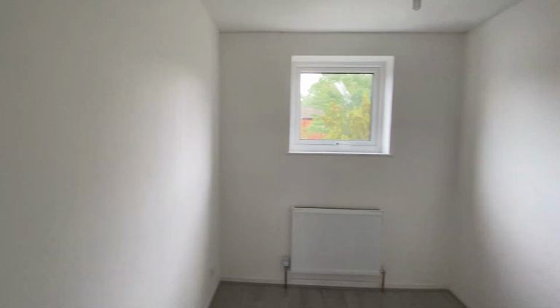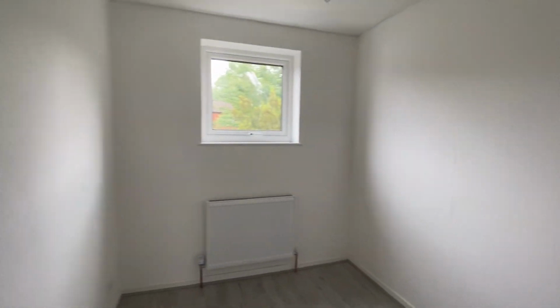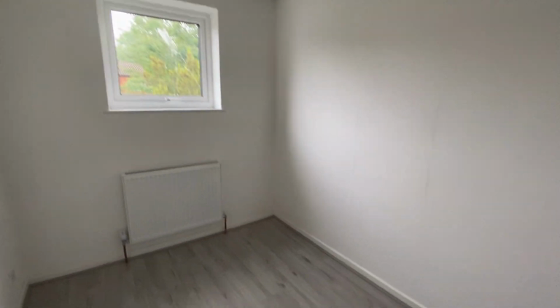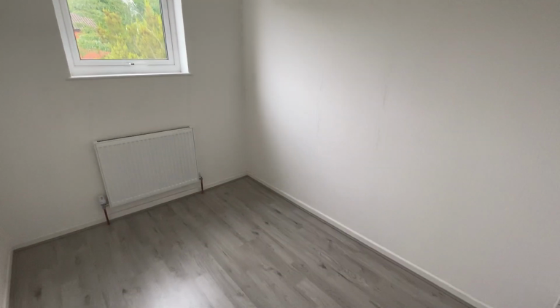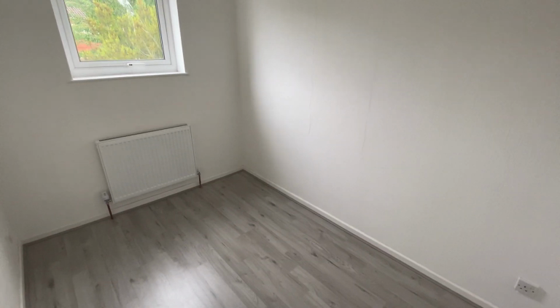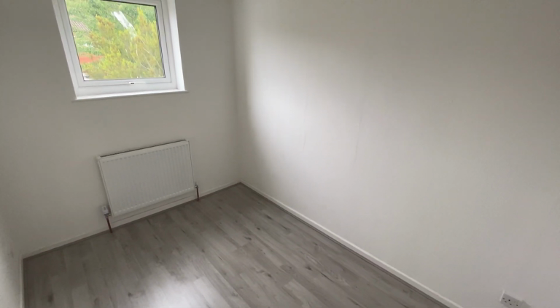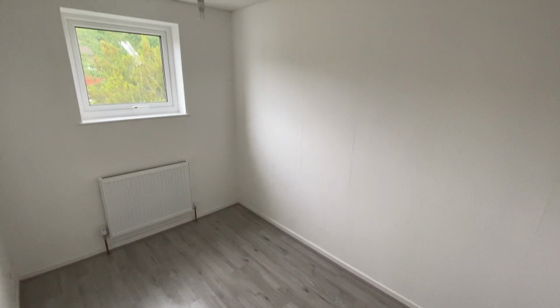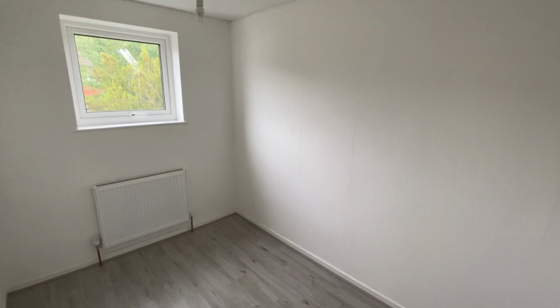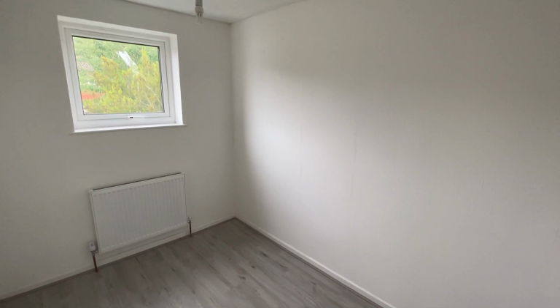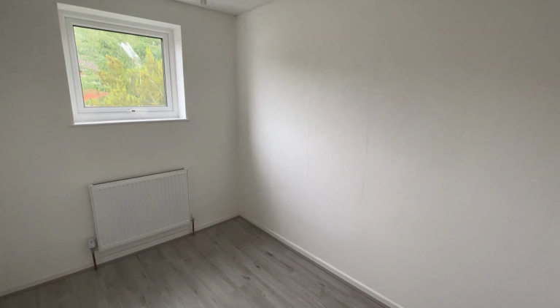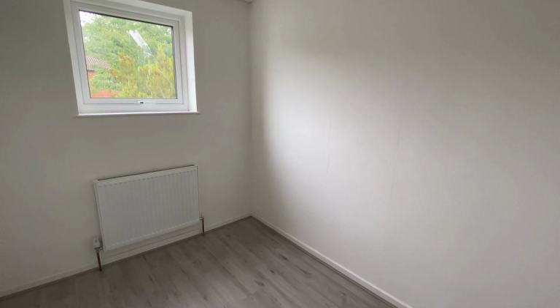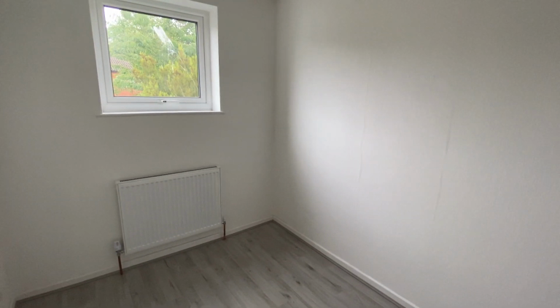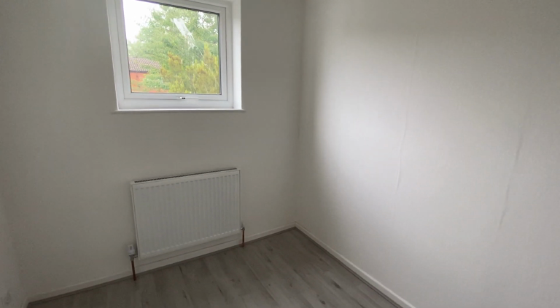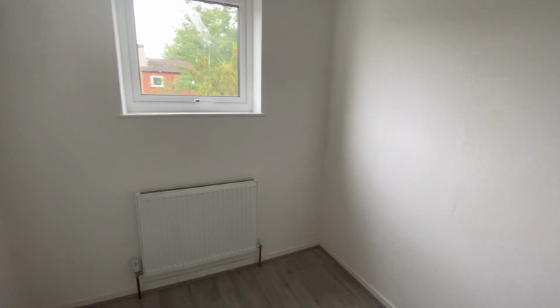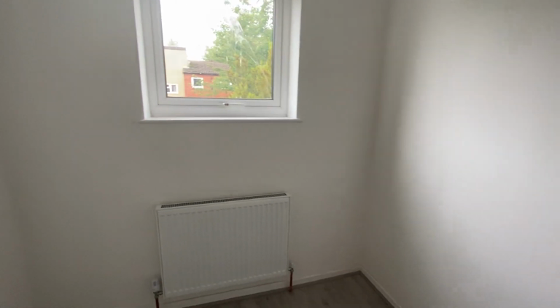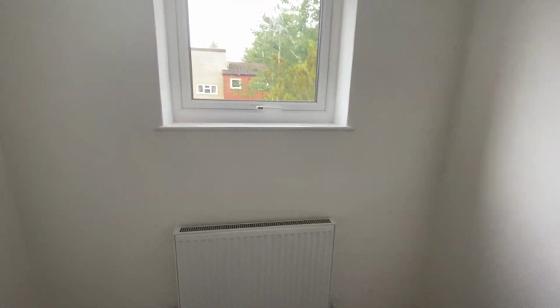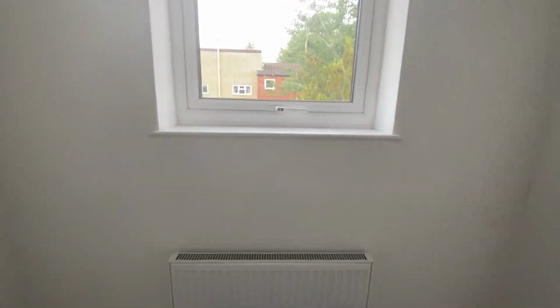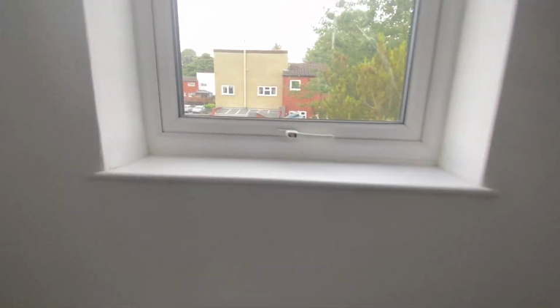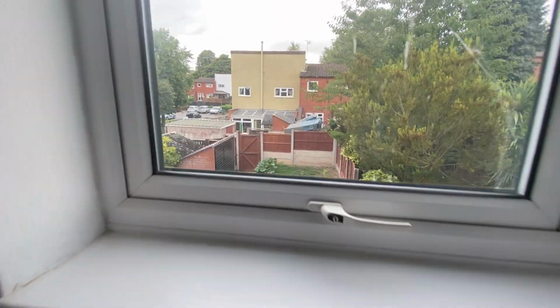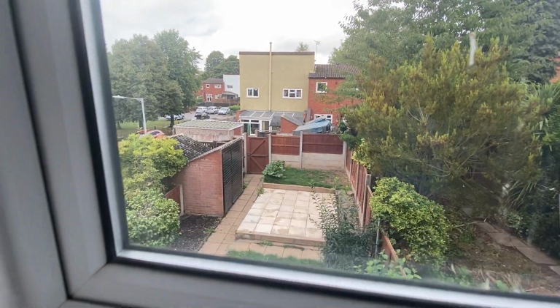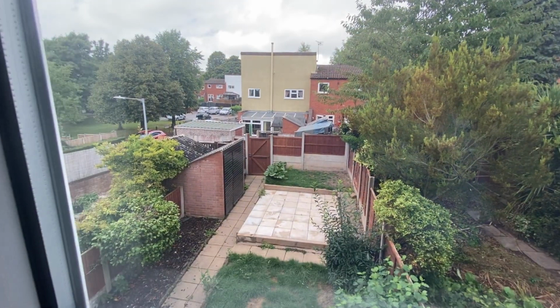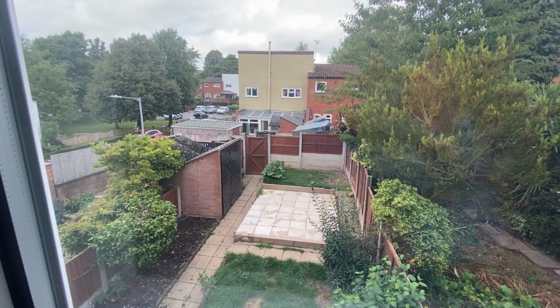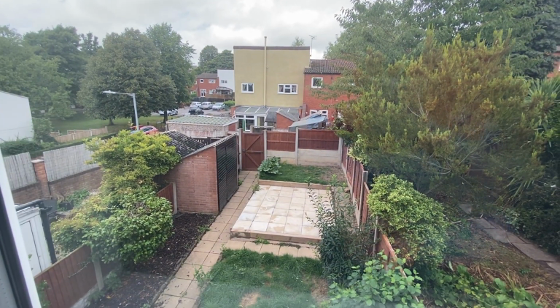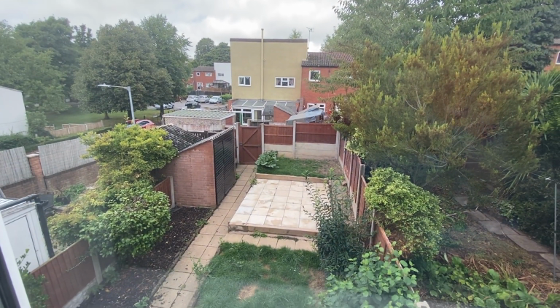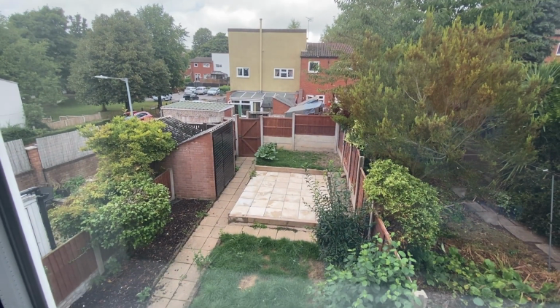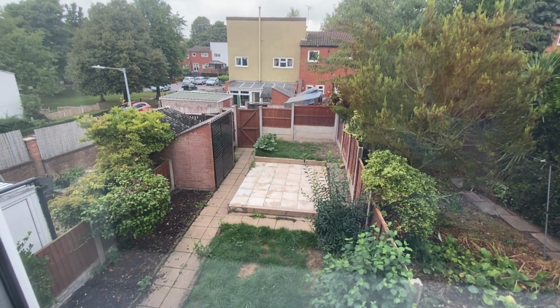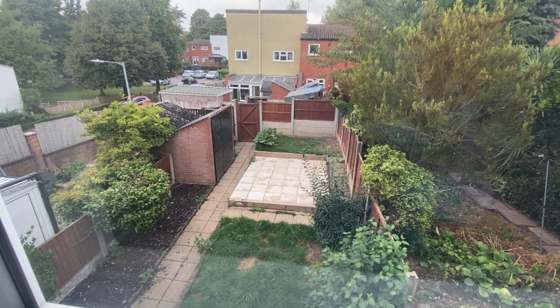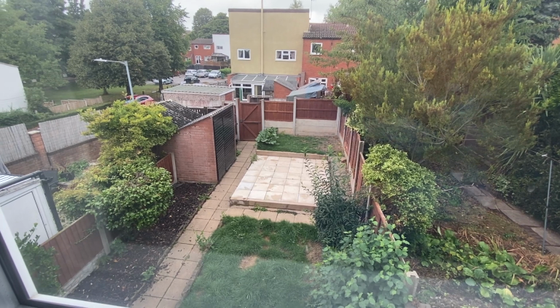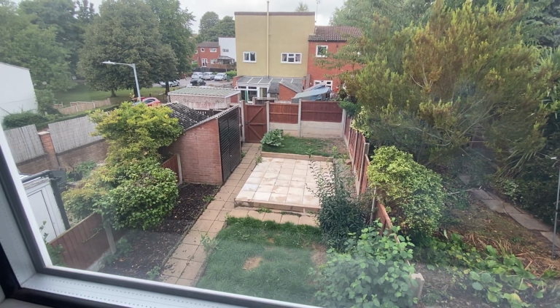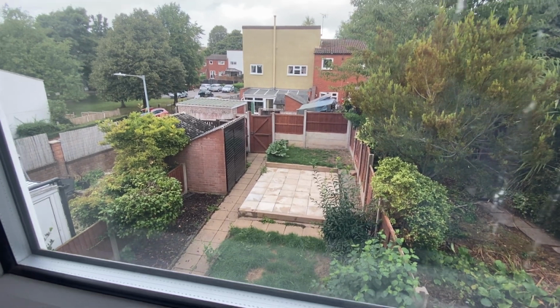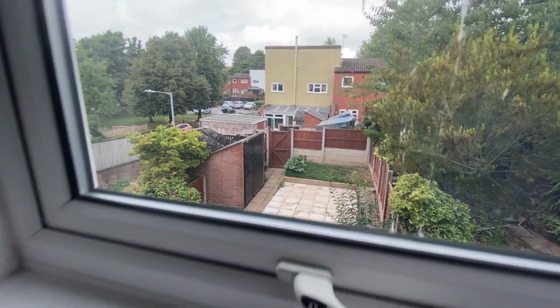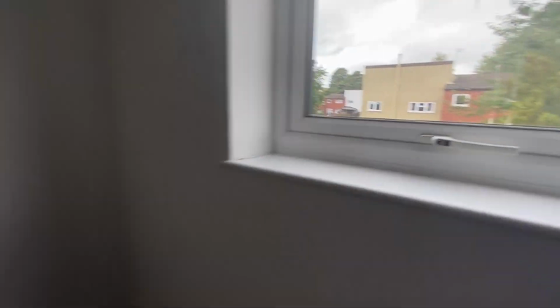It is the smallest of the three rooms but still a good sized single. It could also be used as an office for those who work from home. It does overlook the rear garden, which might give a better indication as to the size of it.